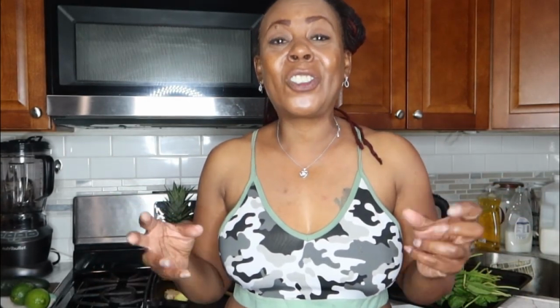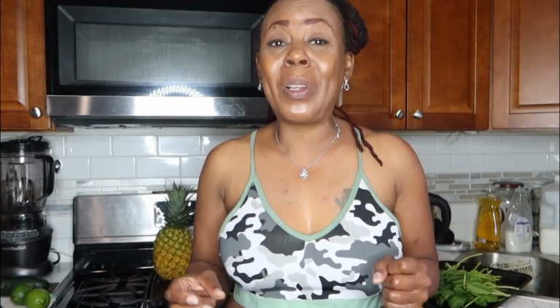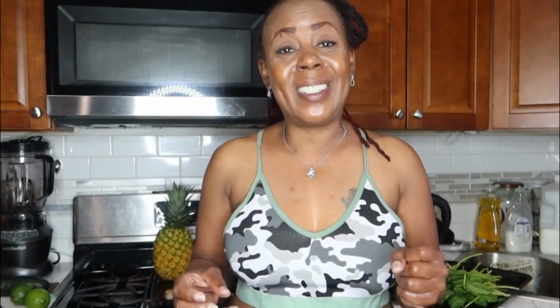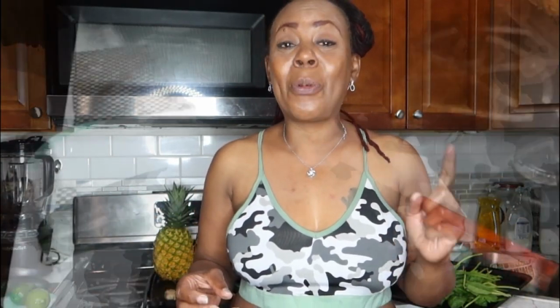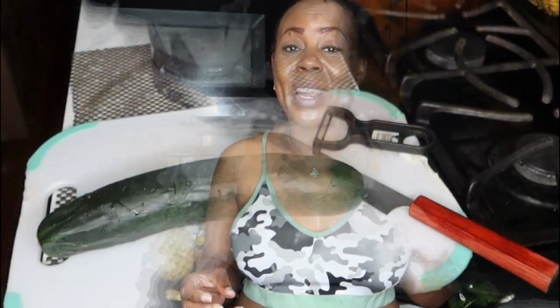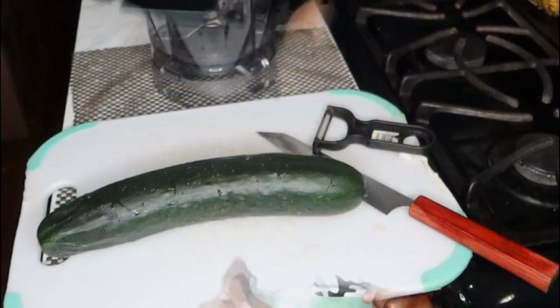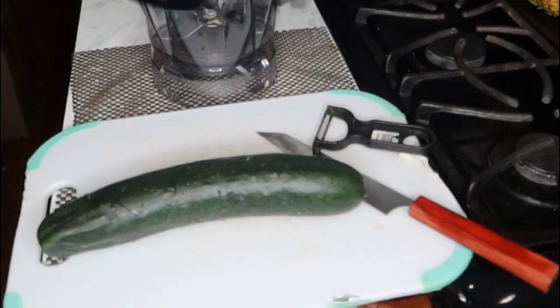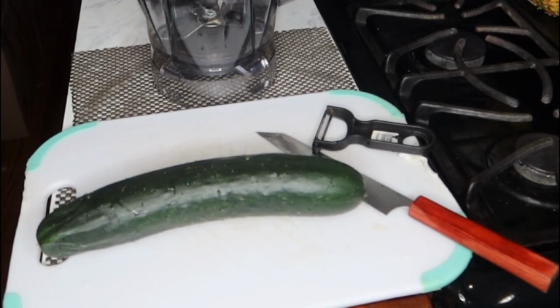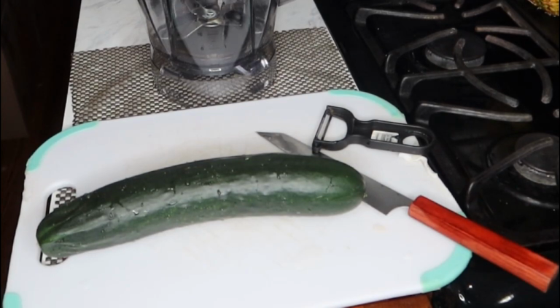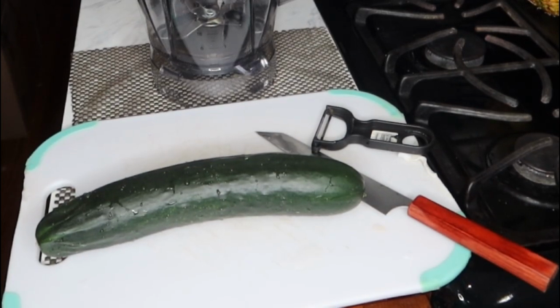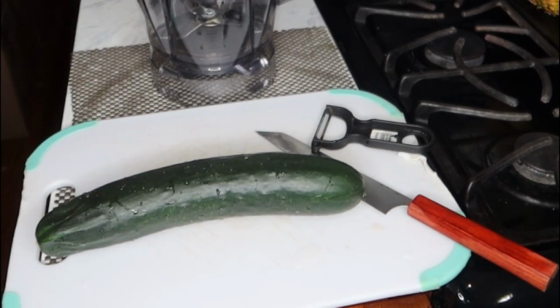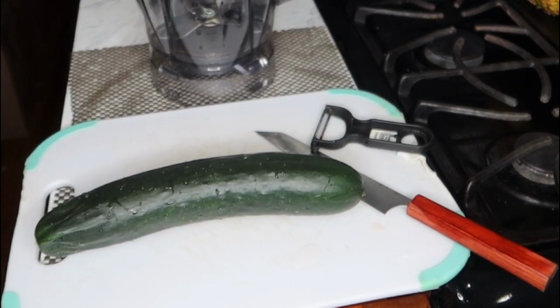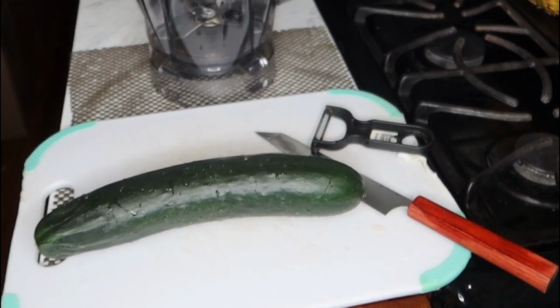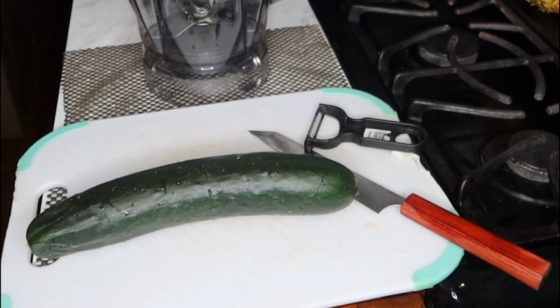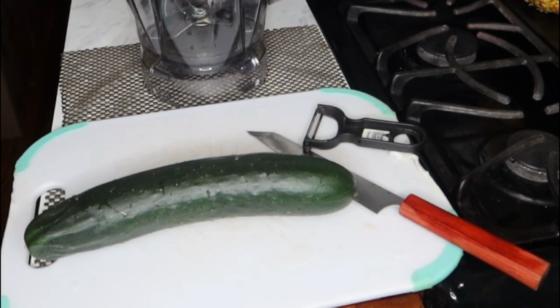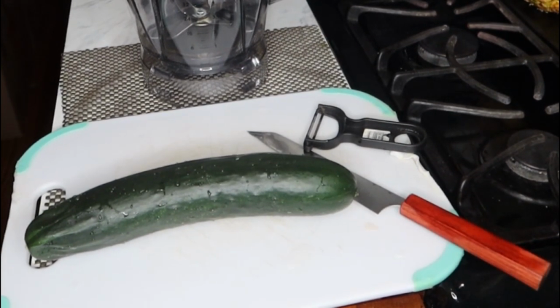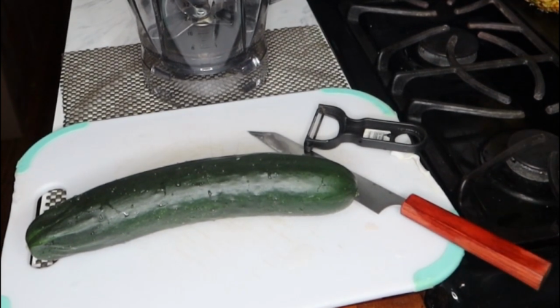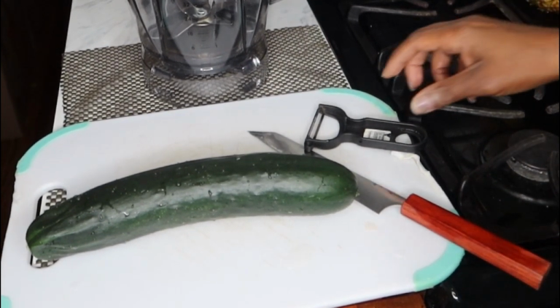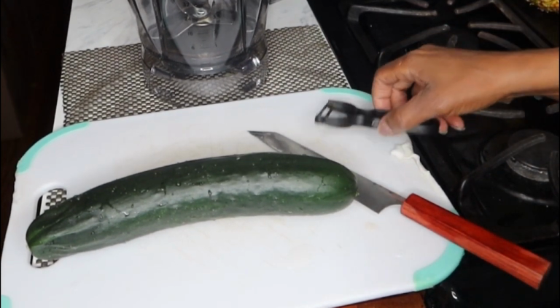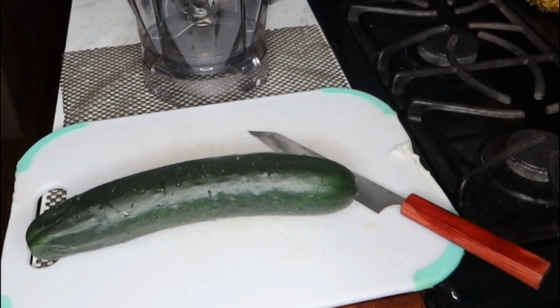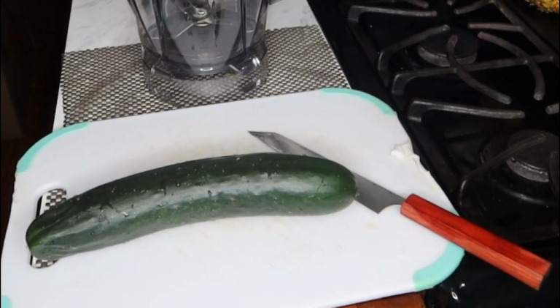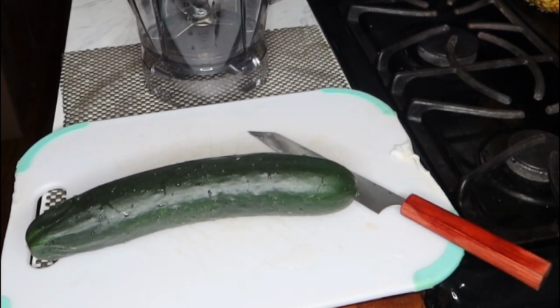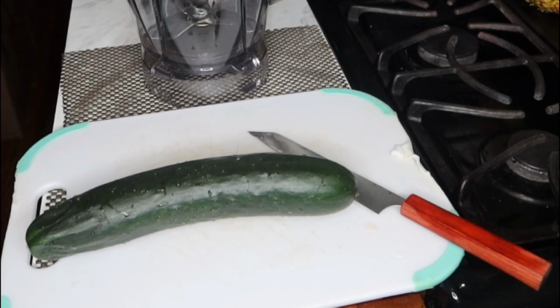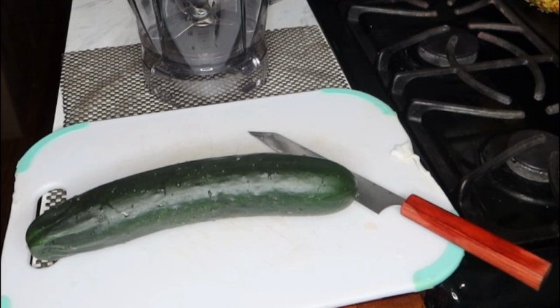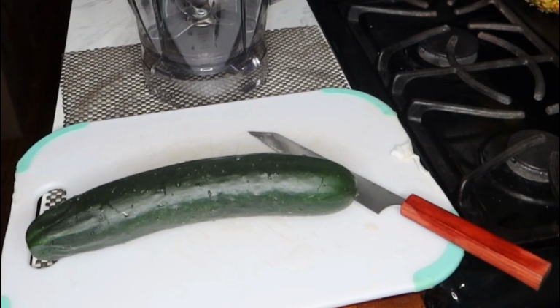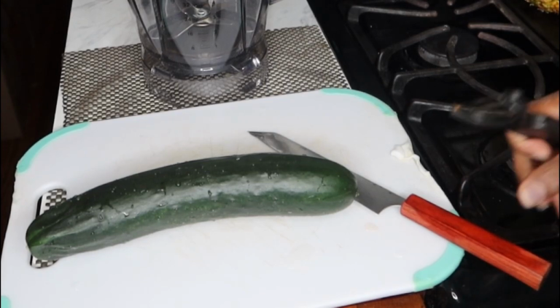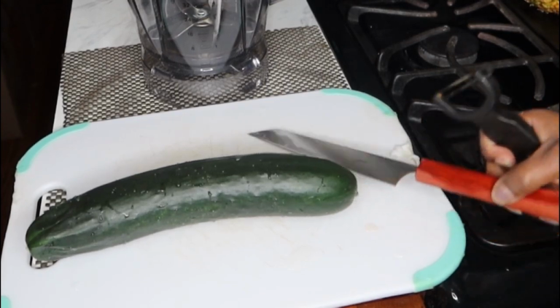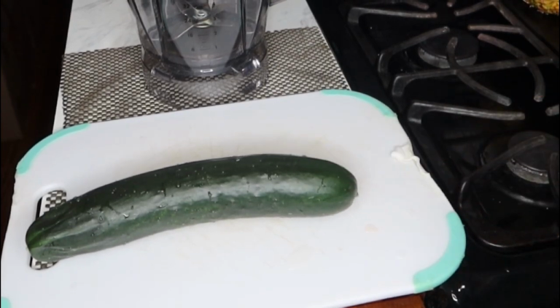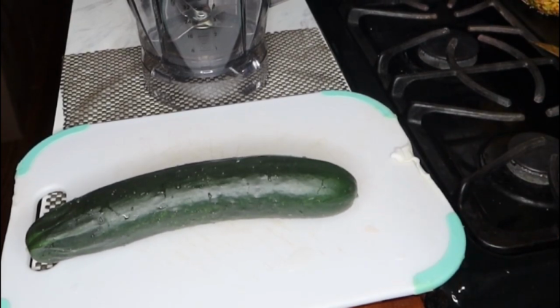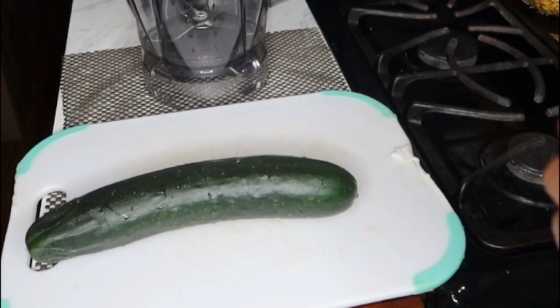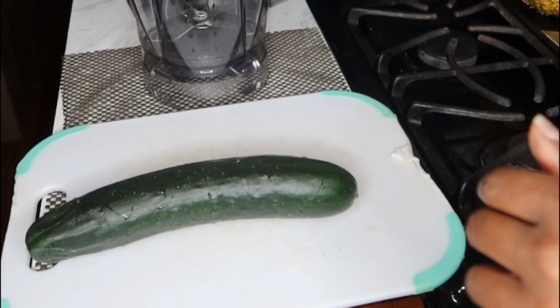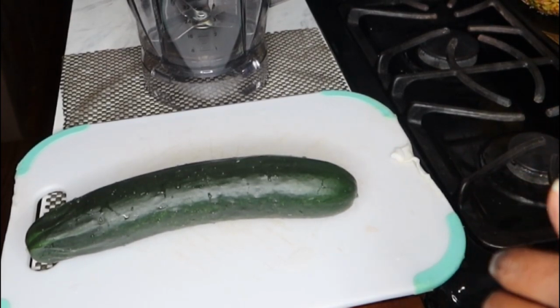So let's start blending this up right now. Please excuse the boxes in the background. Like I mentioned, I am in the process of moving, so your girl is busy.